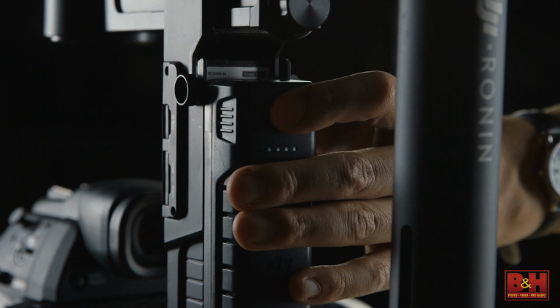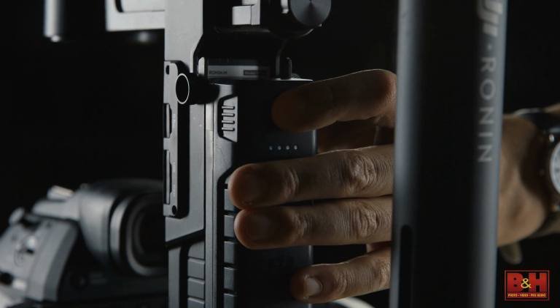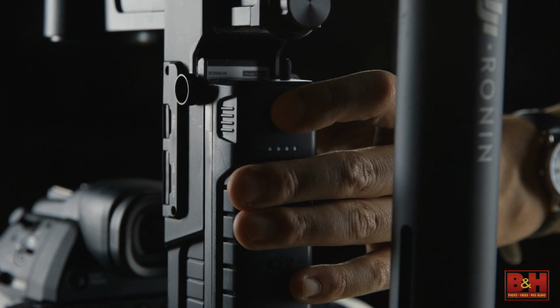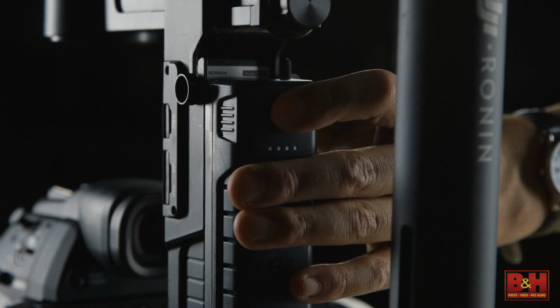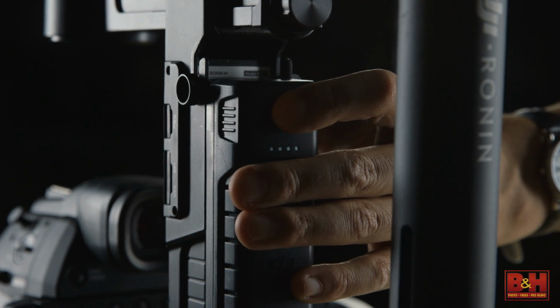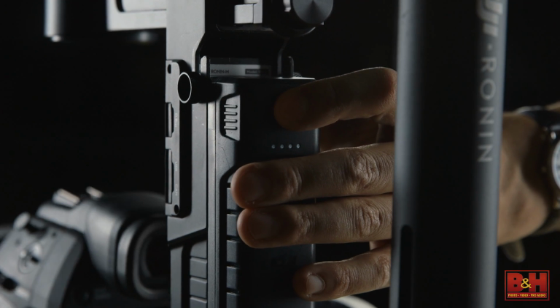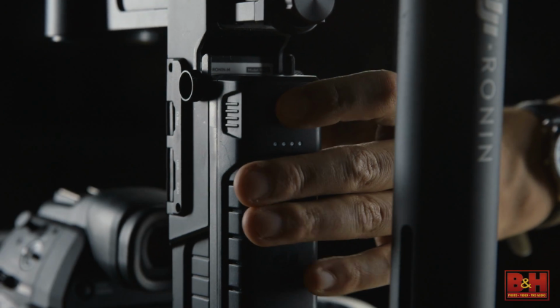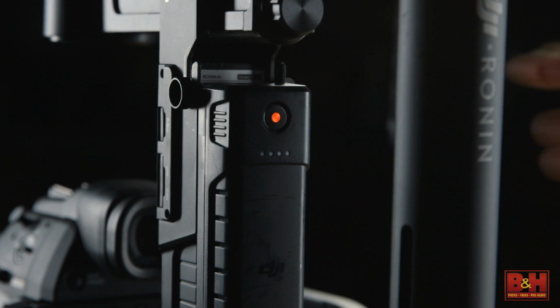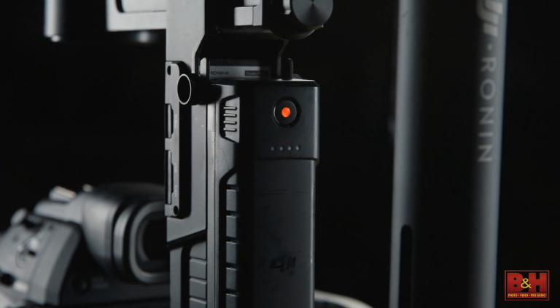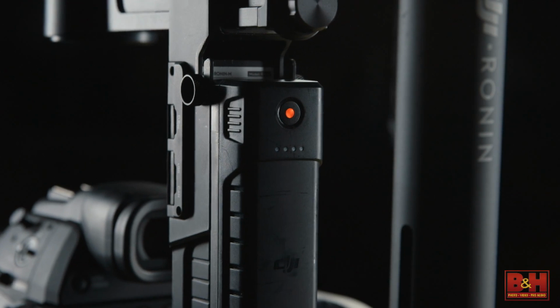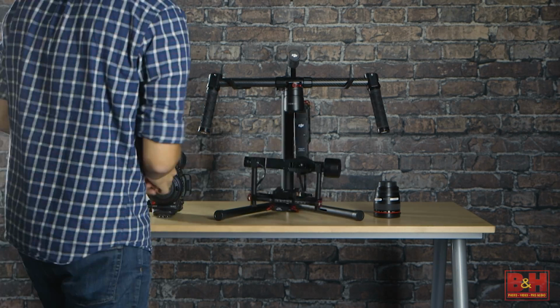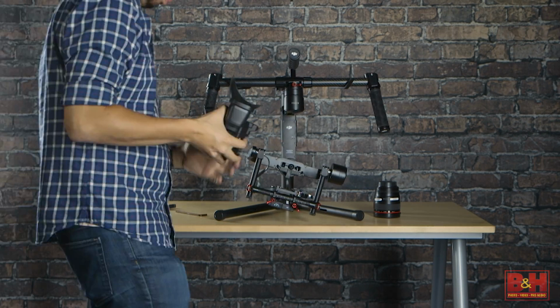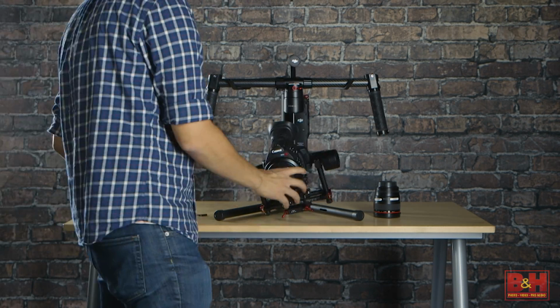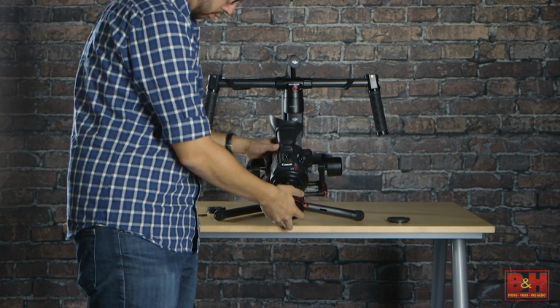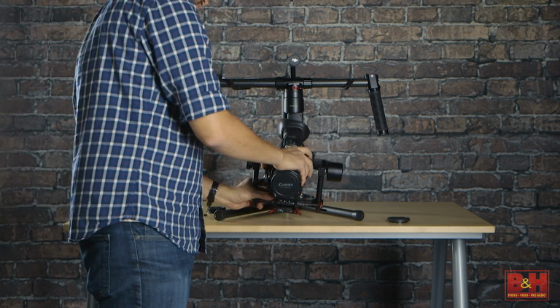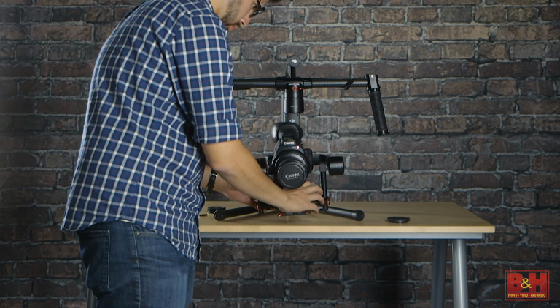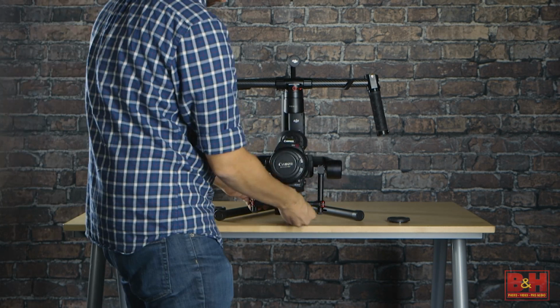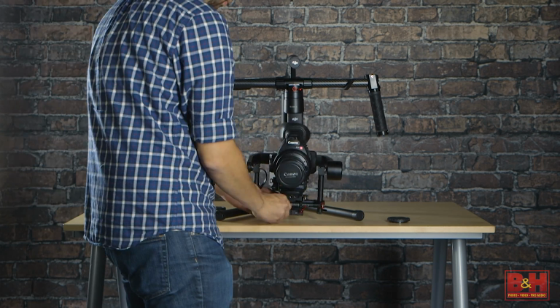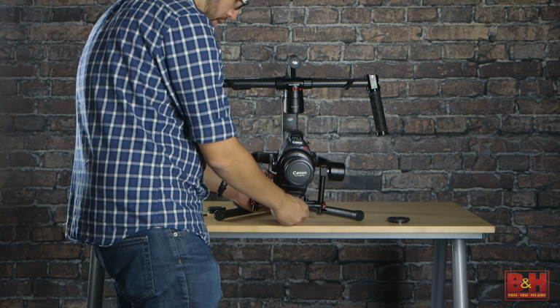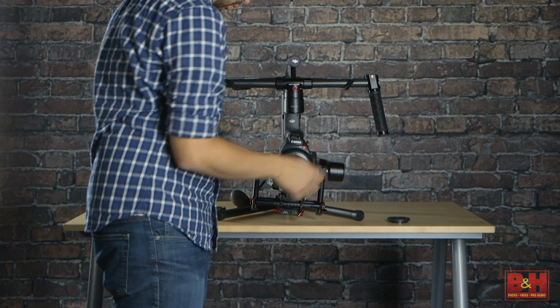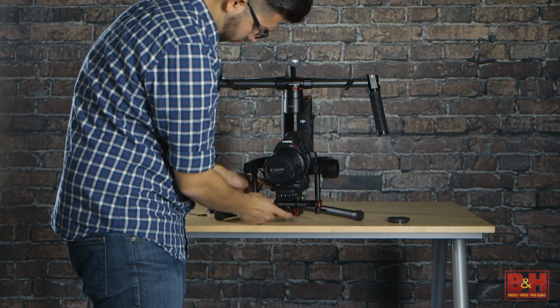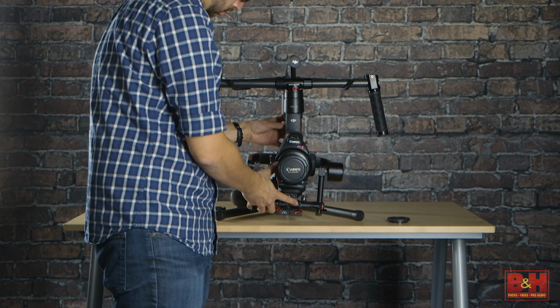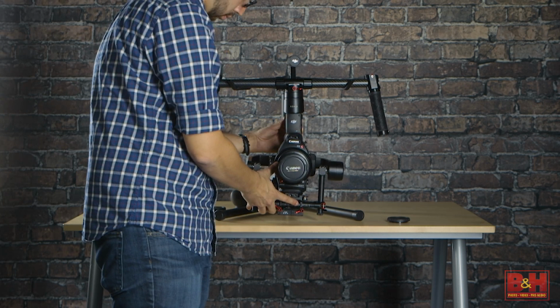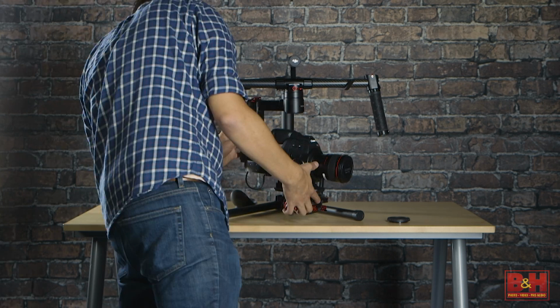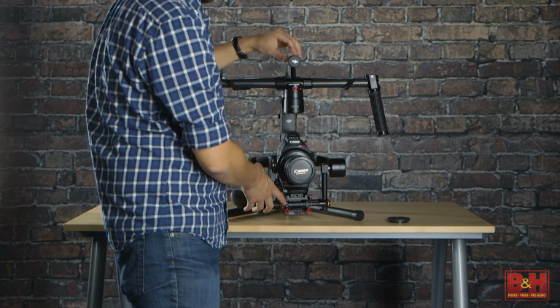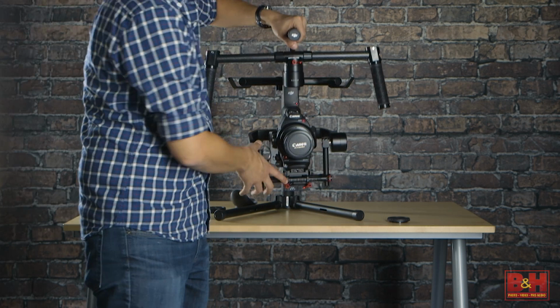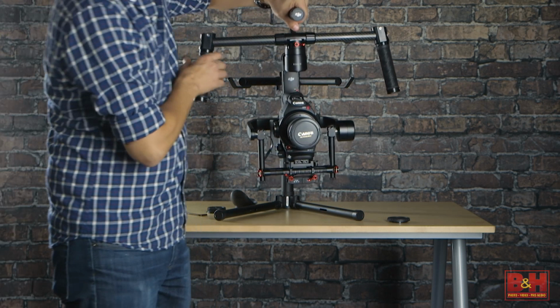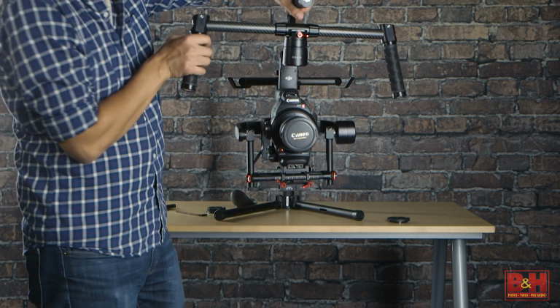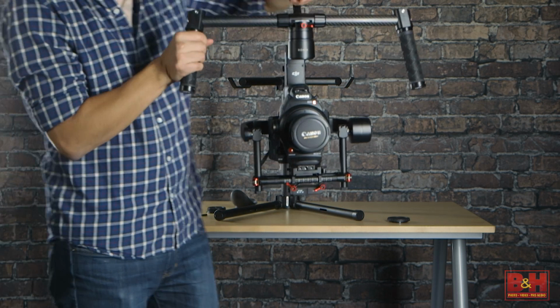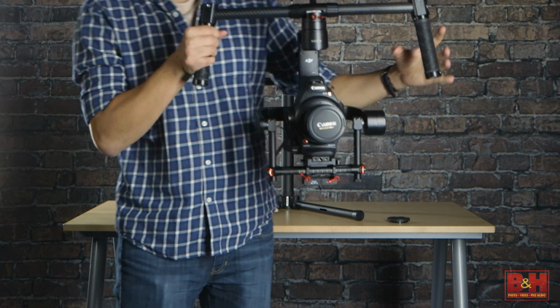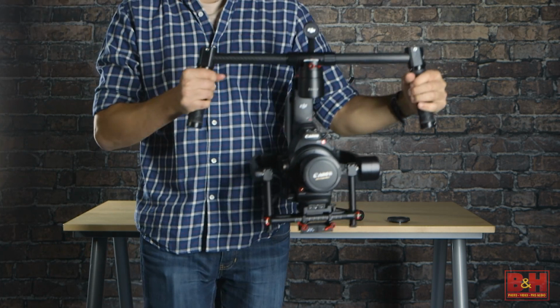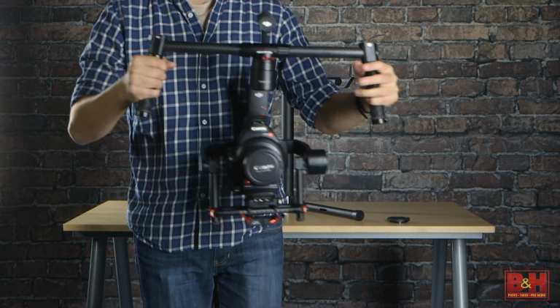Turn the unit on and you'll feel the Ronin center the camera. Lift the gimbal off the stand and you're good to go.